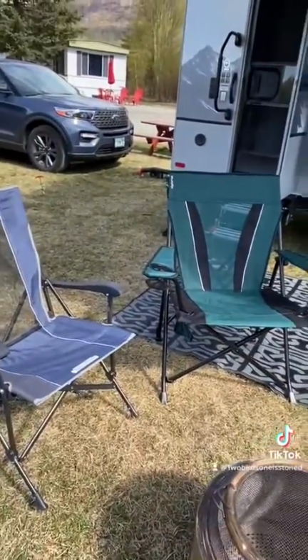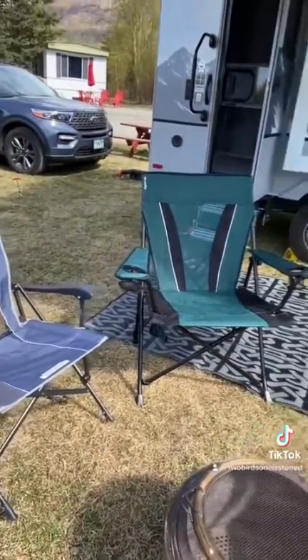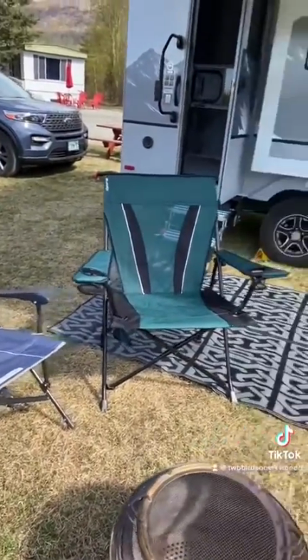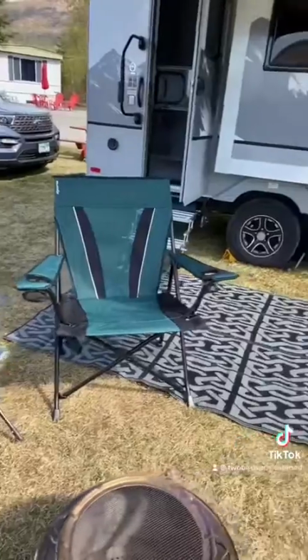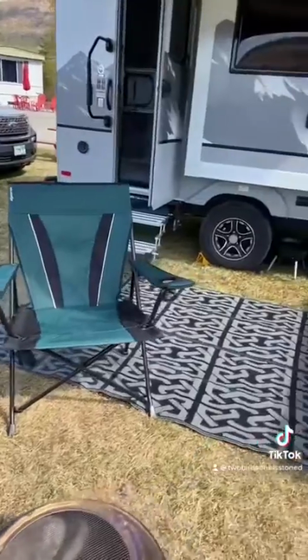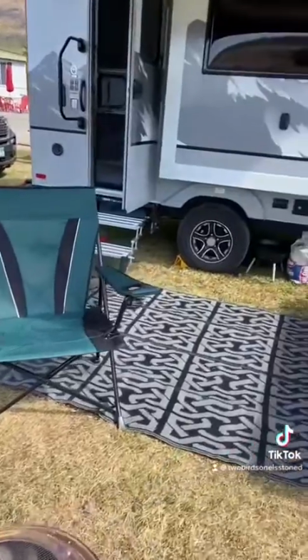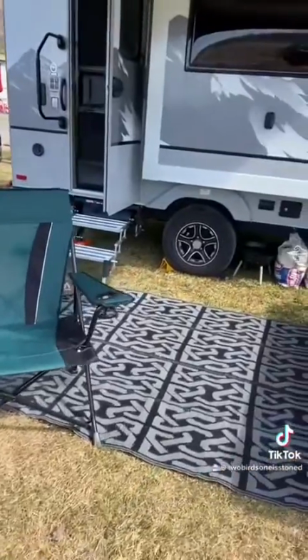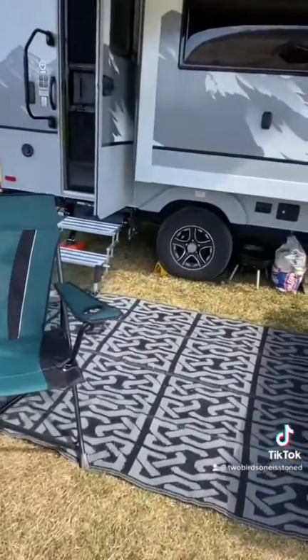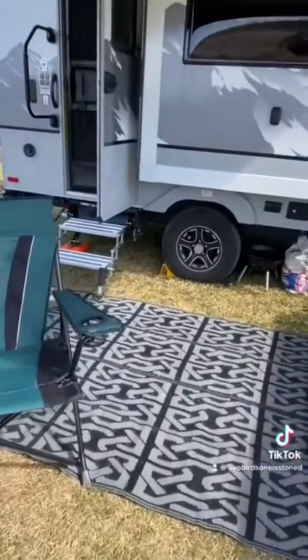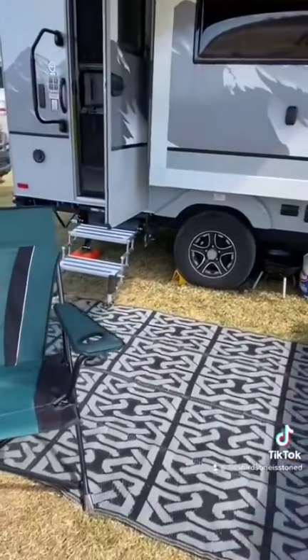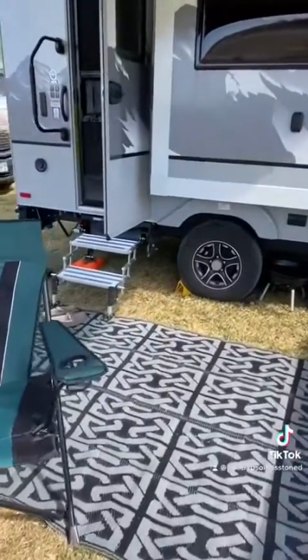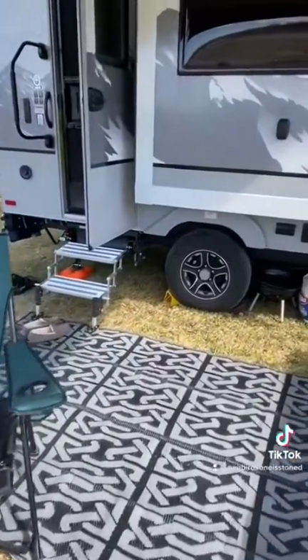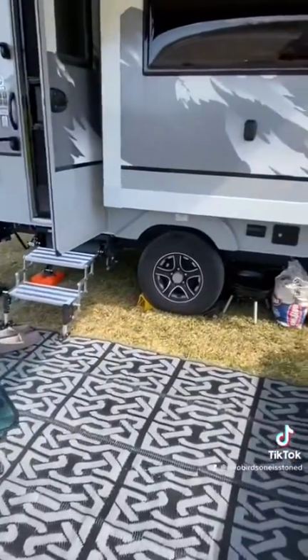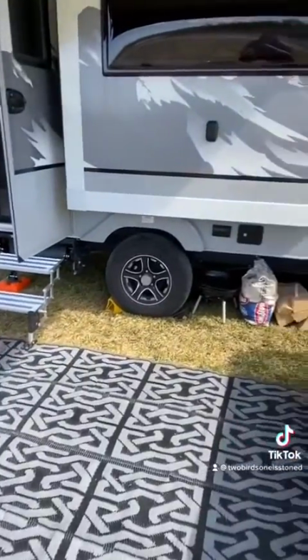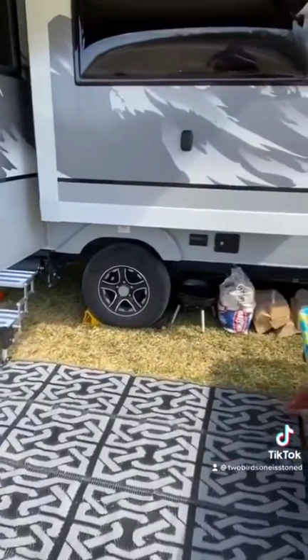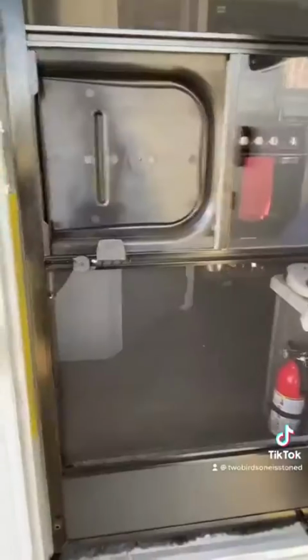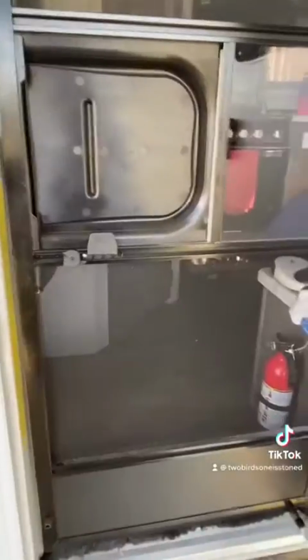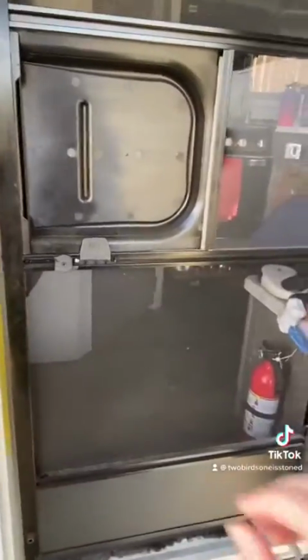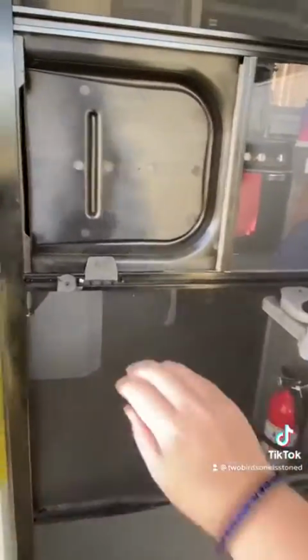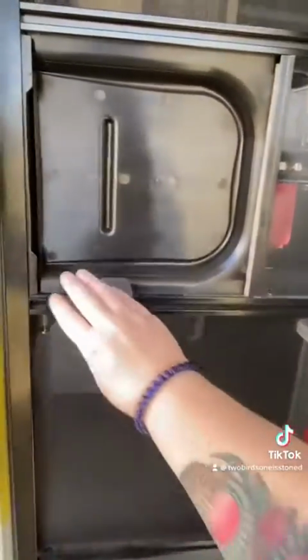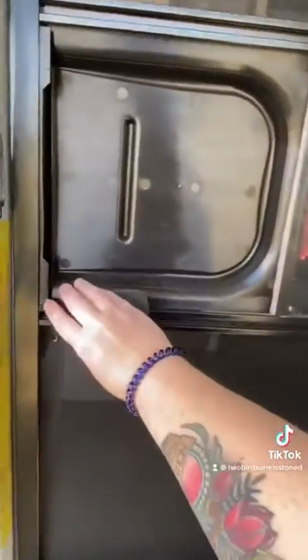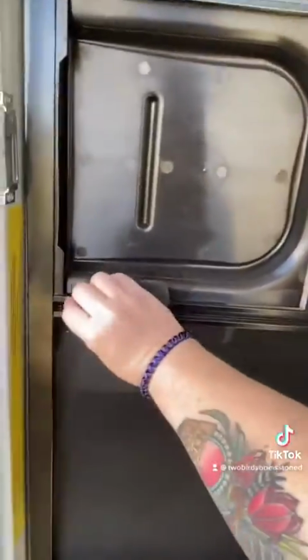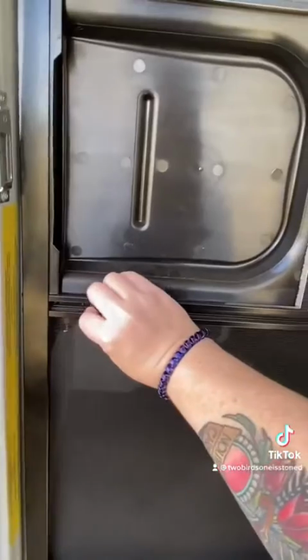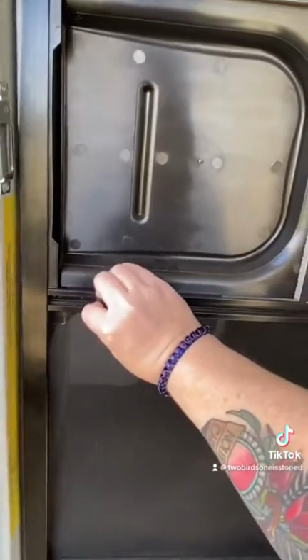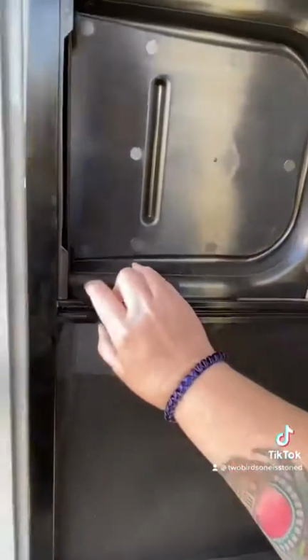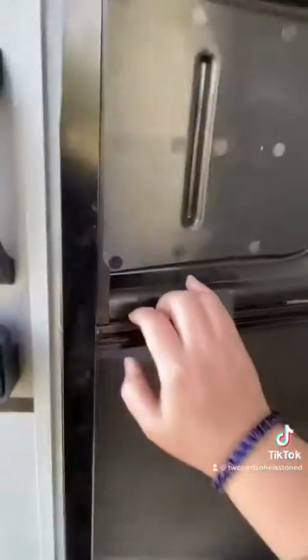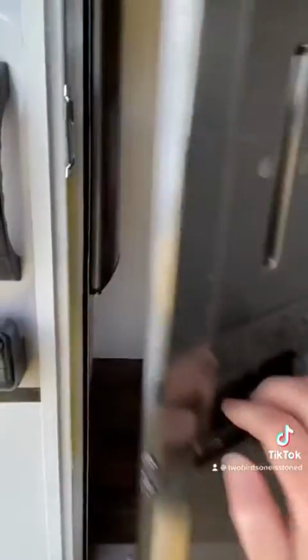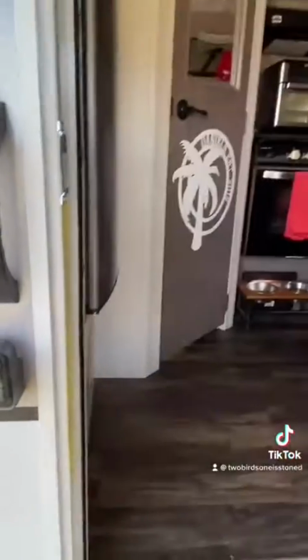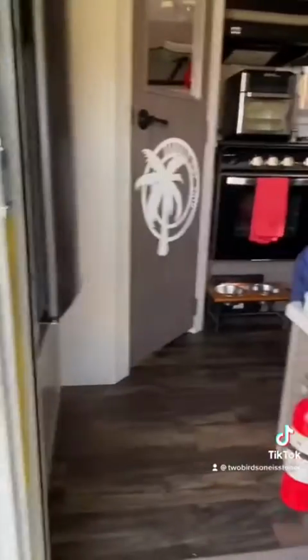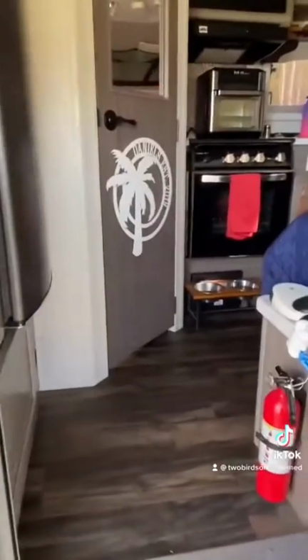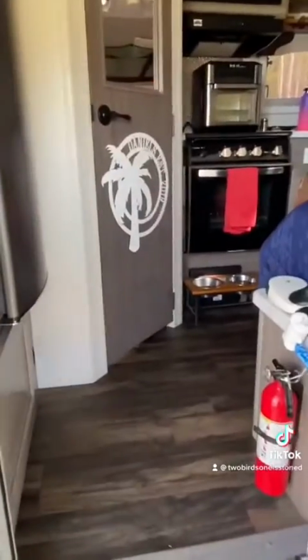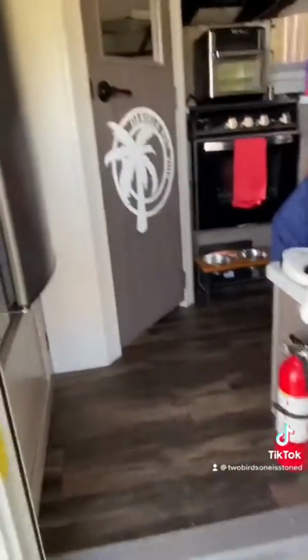We've got a picnic table cover, which is nice for any picnic table because it's a nice clean surface. You saw our solo stoves and chairs there.